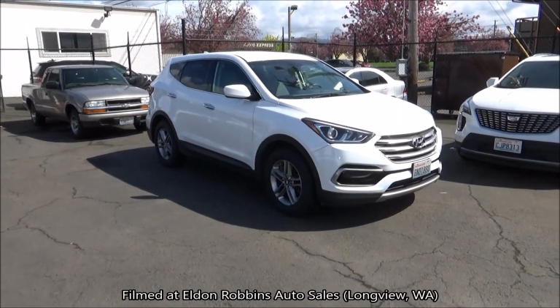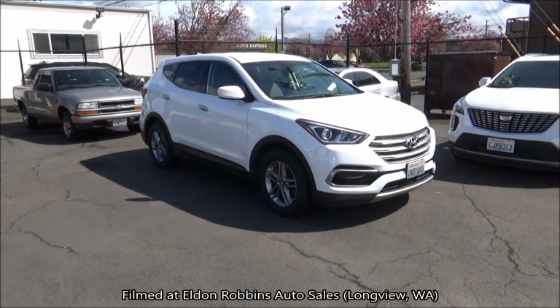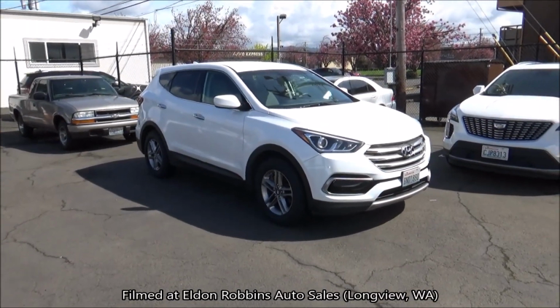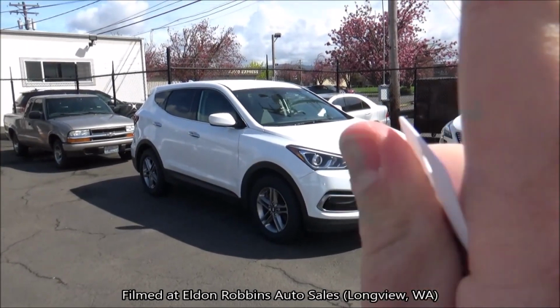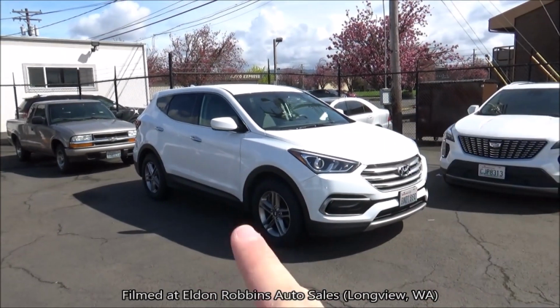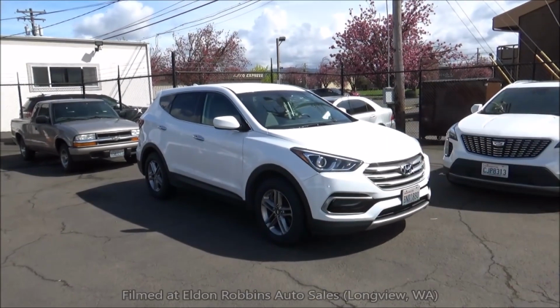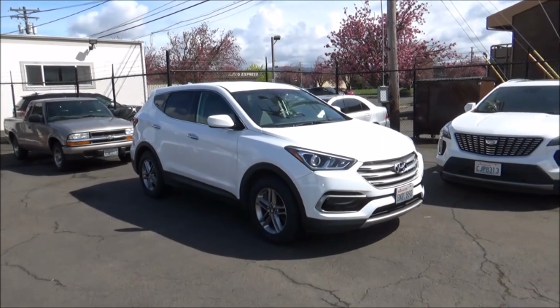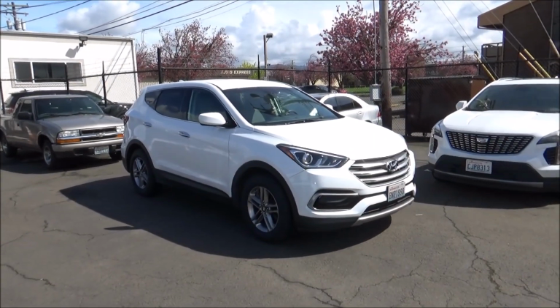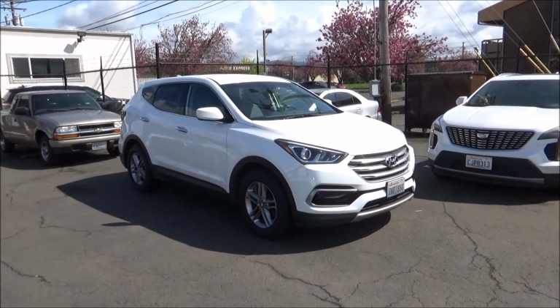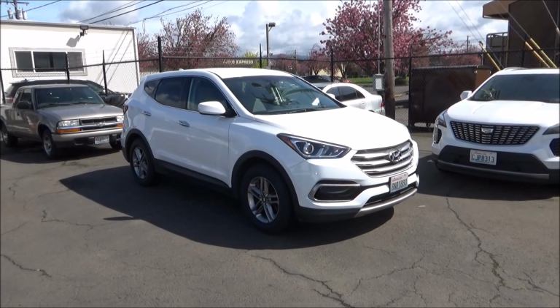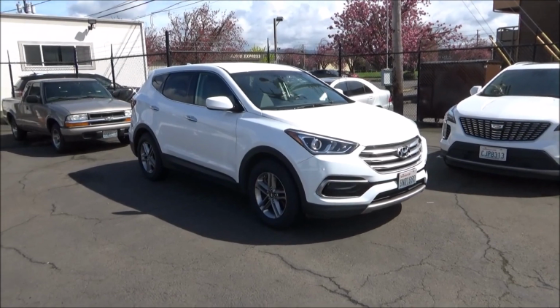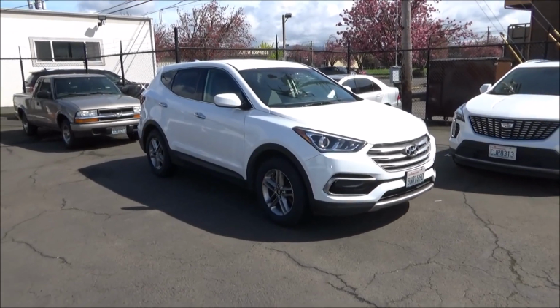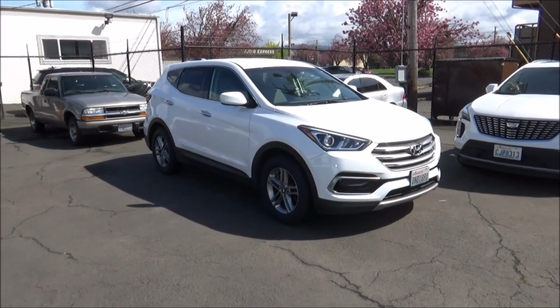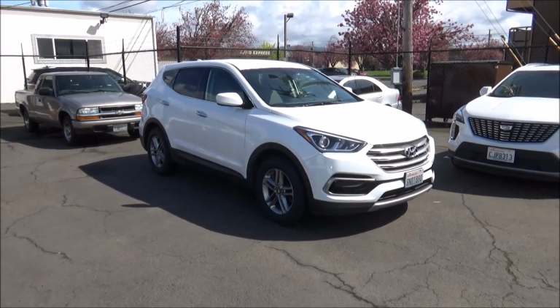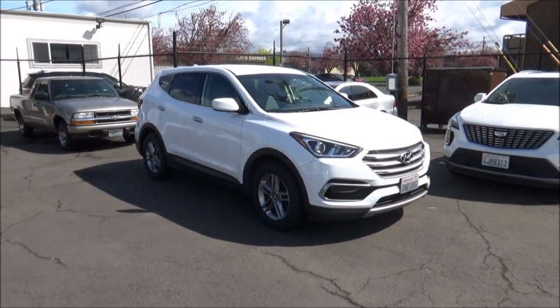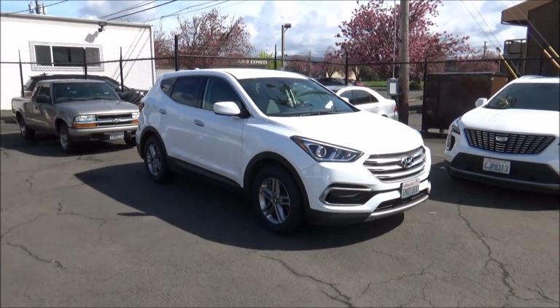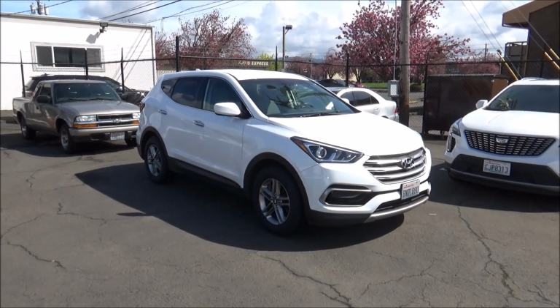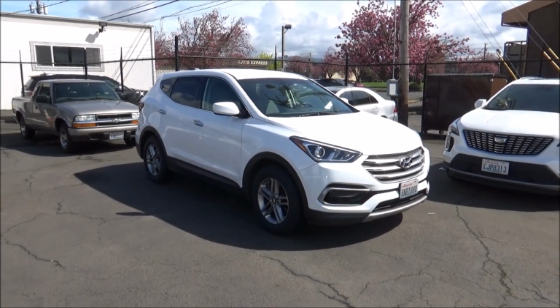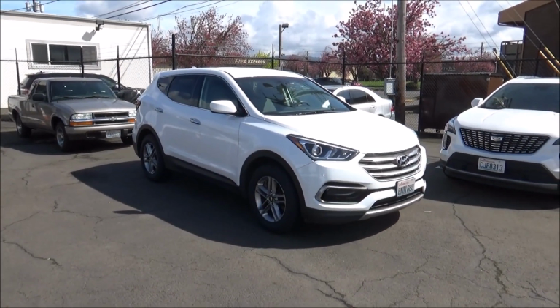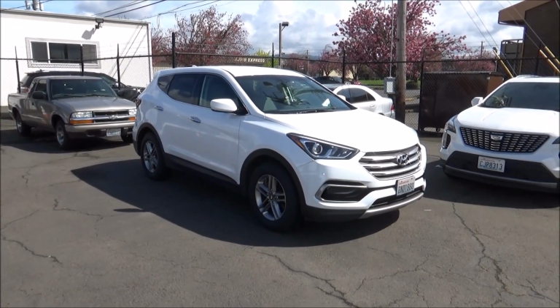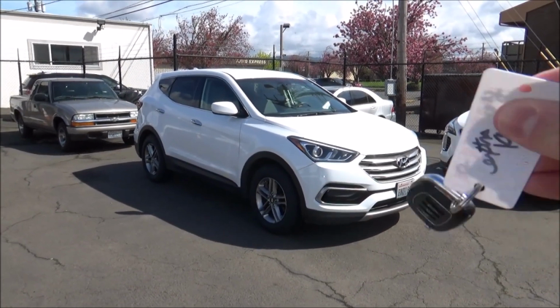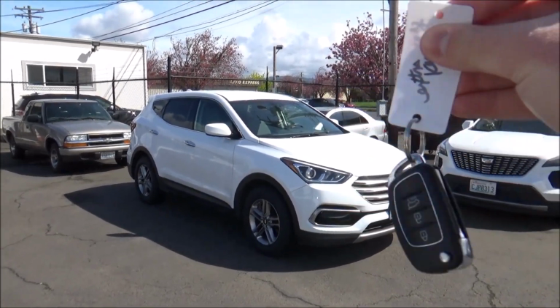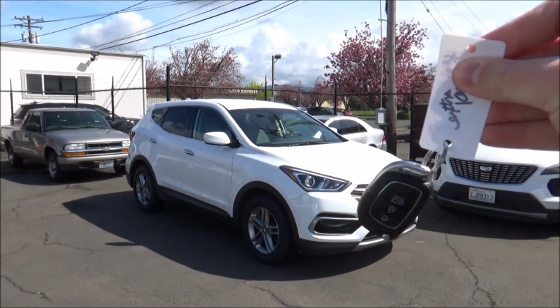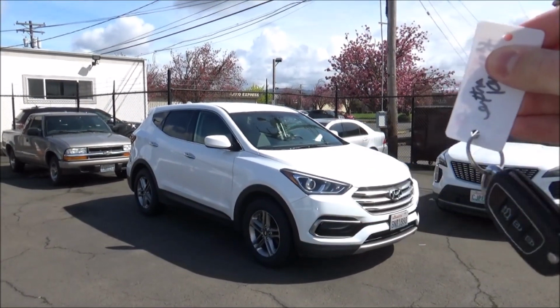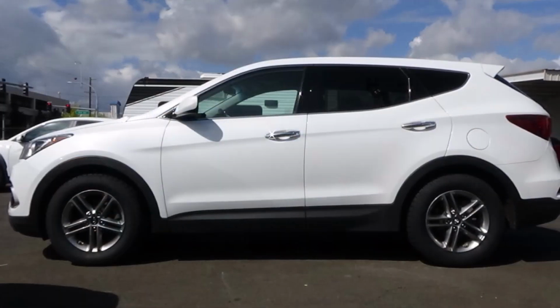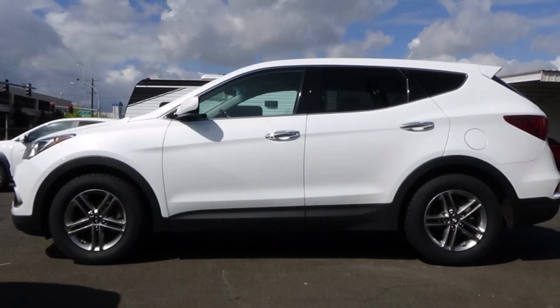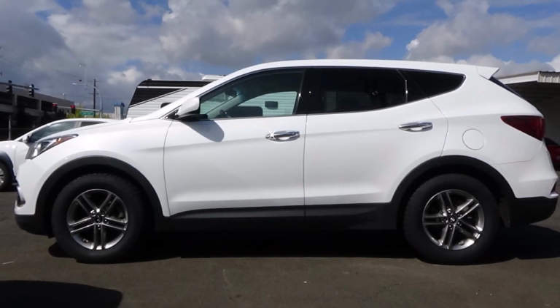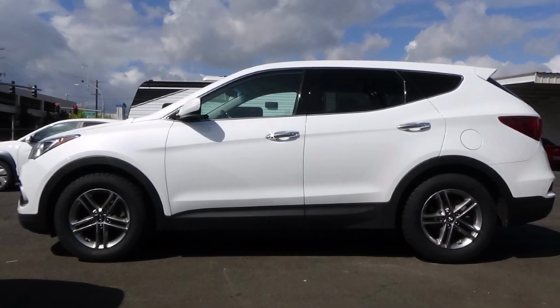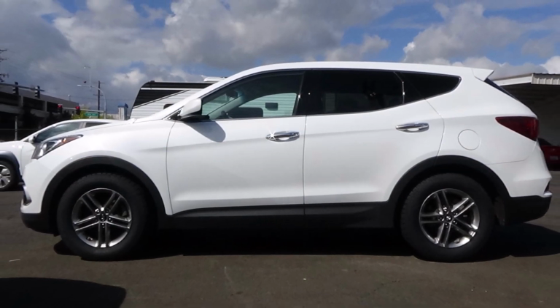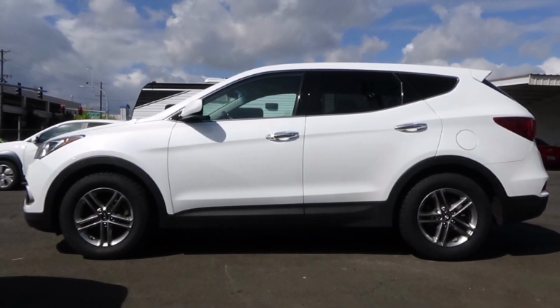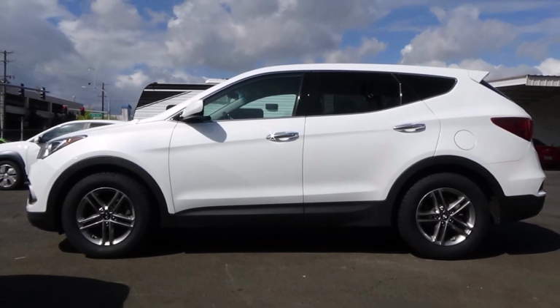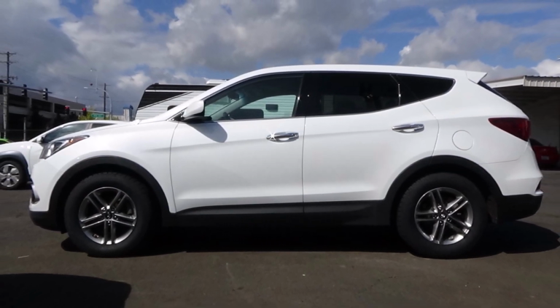Welcome everyone to another startup and automobile documentation. What we have here is a 2017 Hyundai Santa Fe Sport, painted in pearl white.